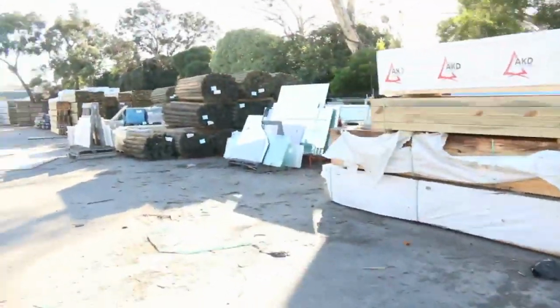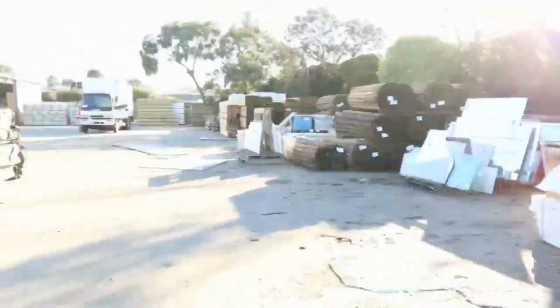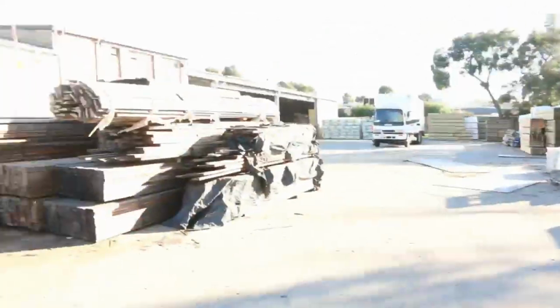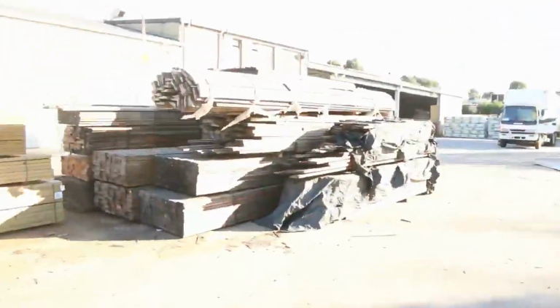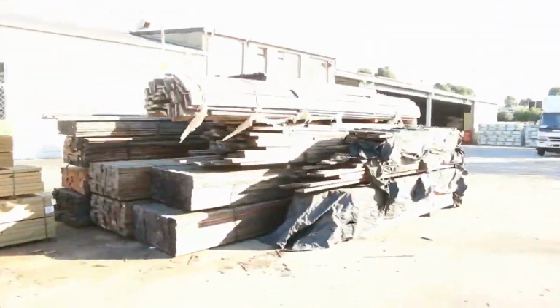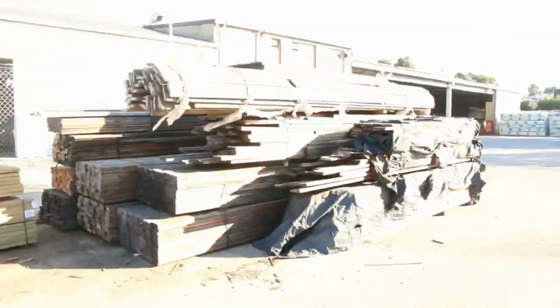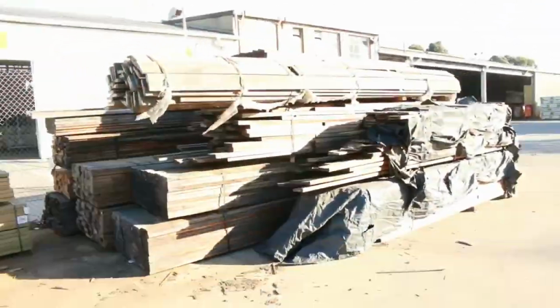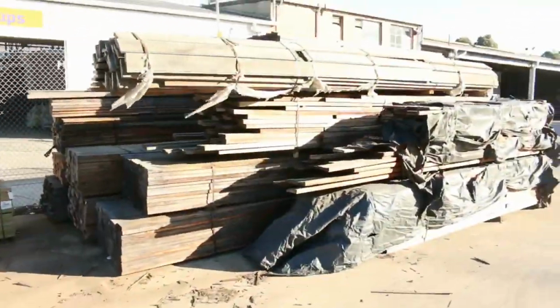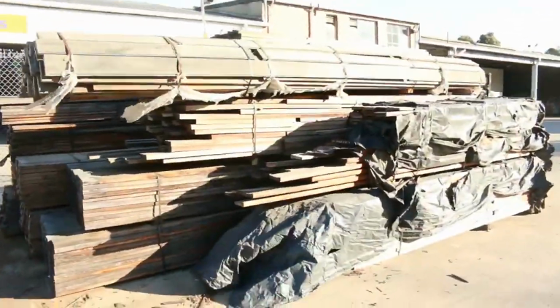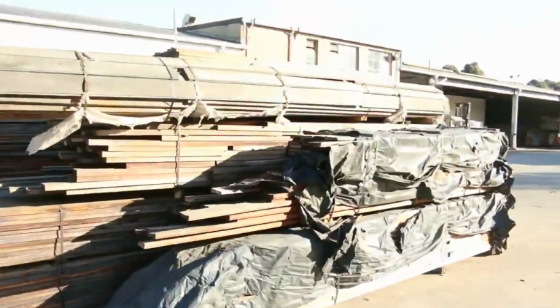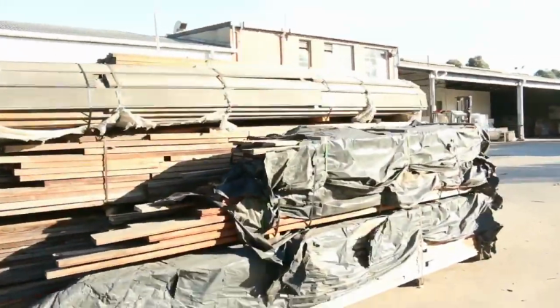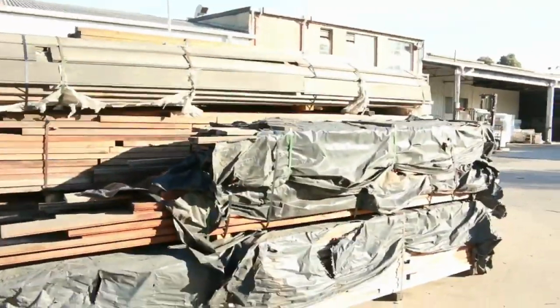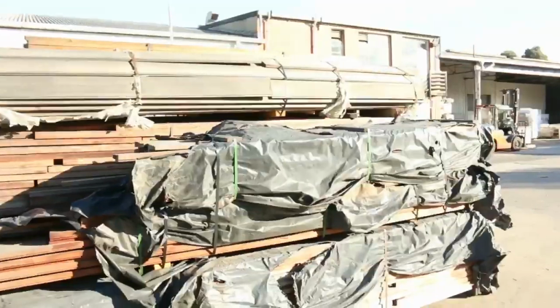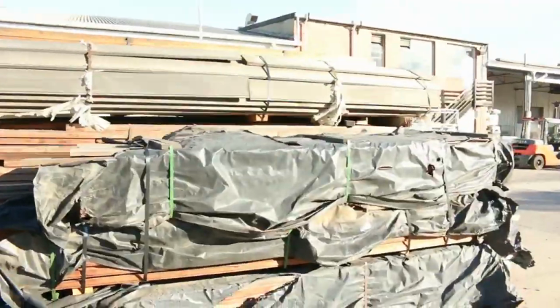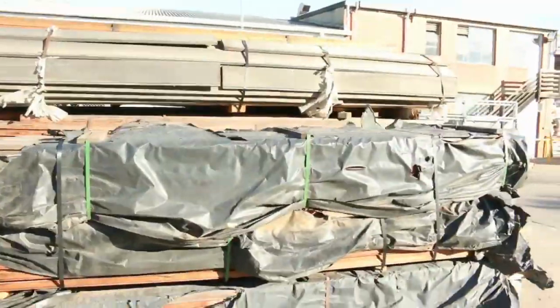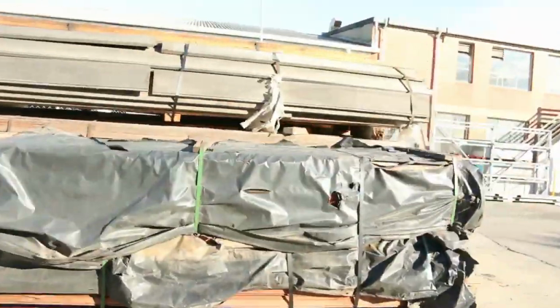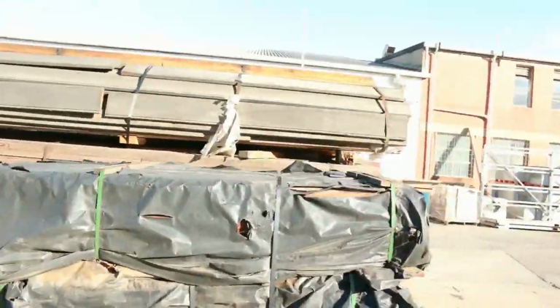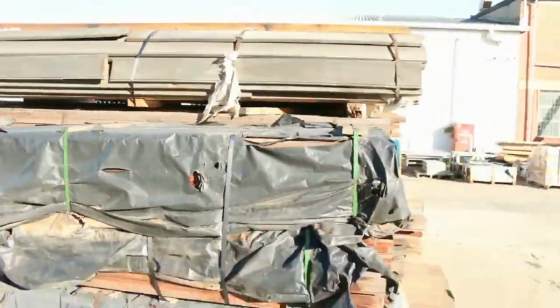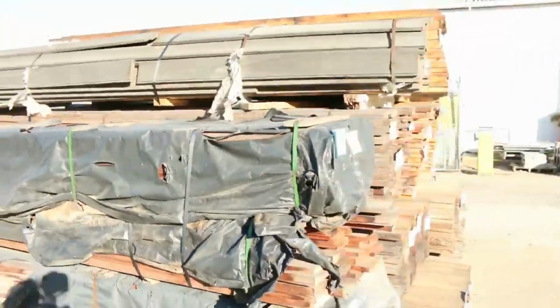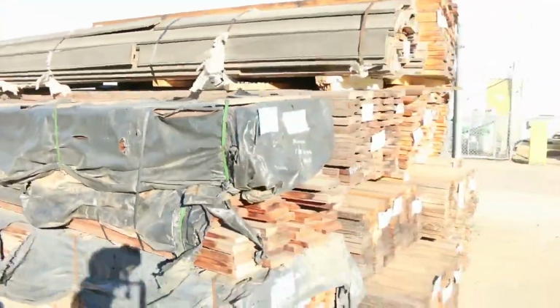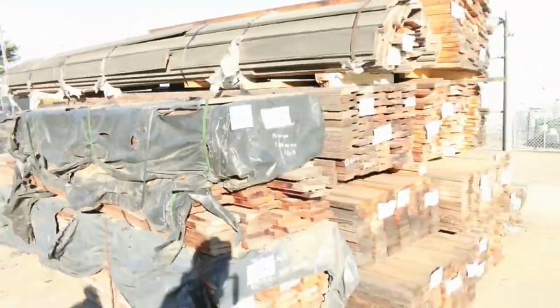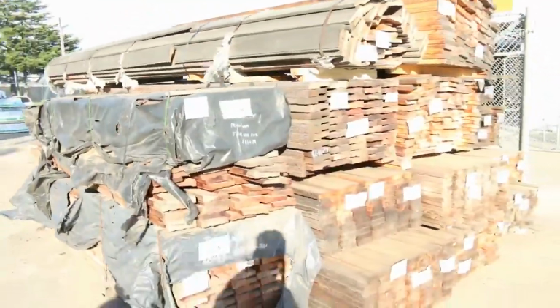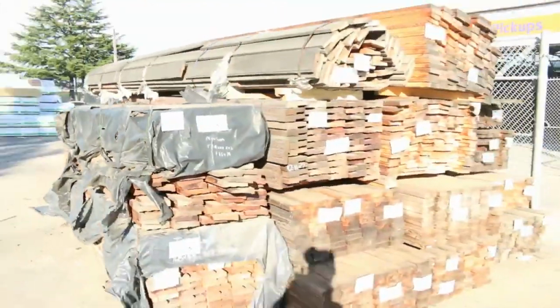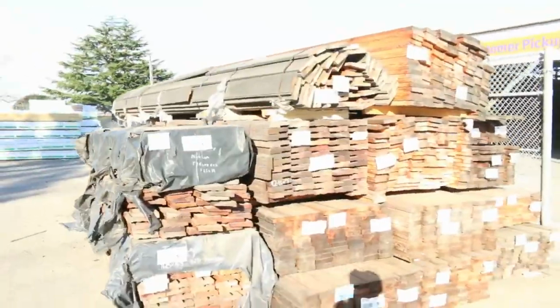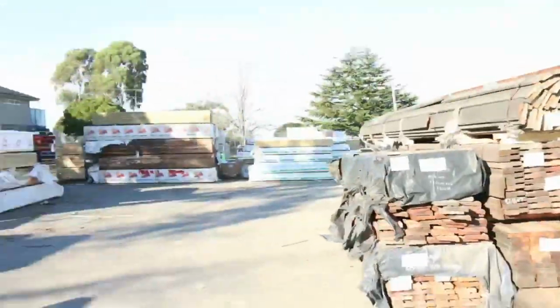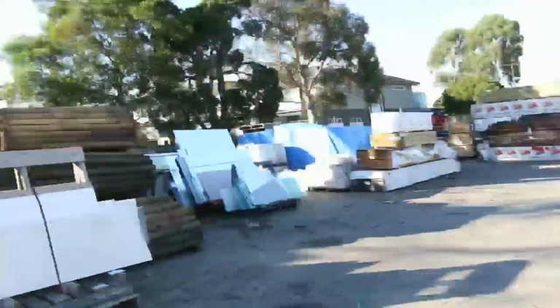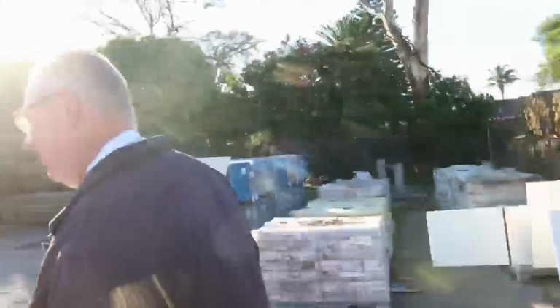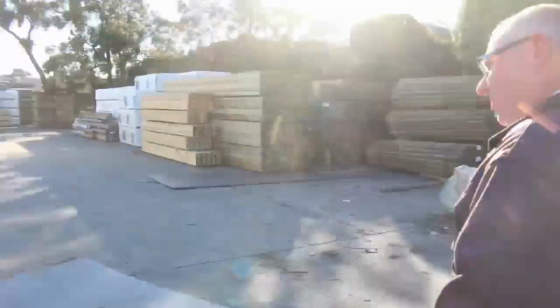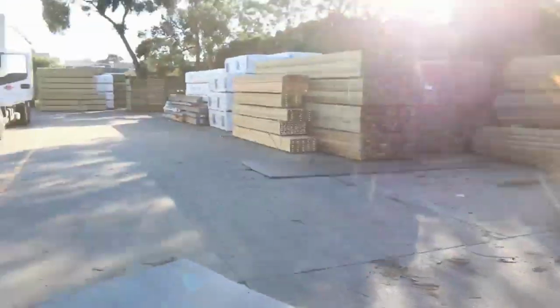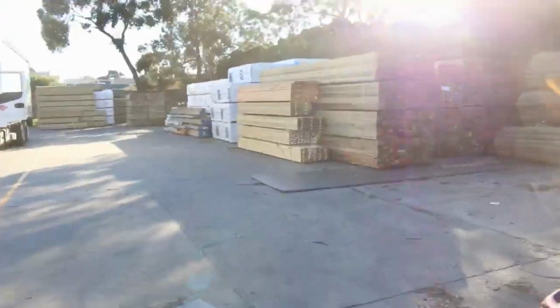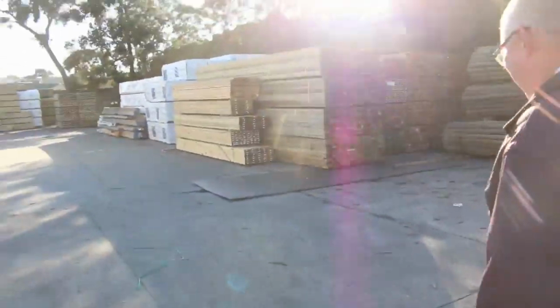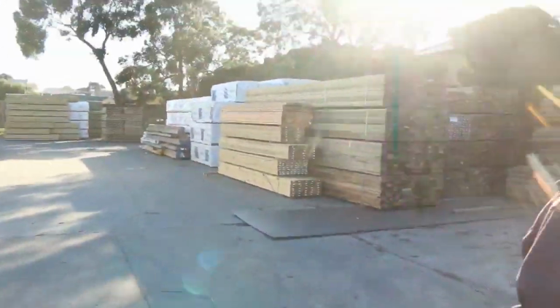Making our way down now — more clearance stock on the left-hand side. There's a bit of merbau seal material in amongst the clearance stock there. Heaps and heaps of stock inside and out this week.